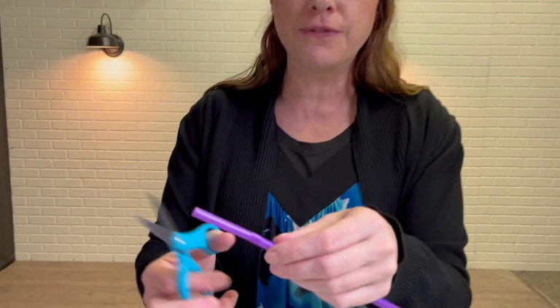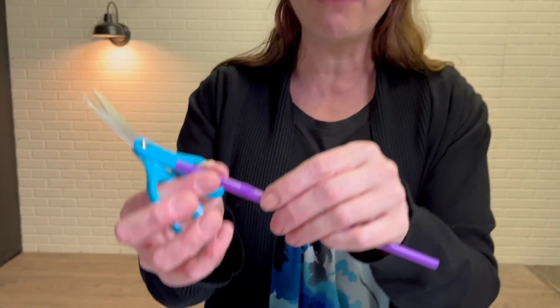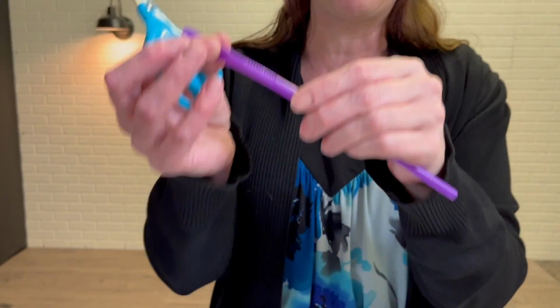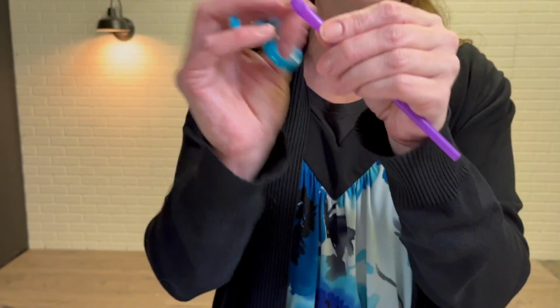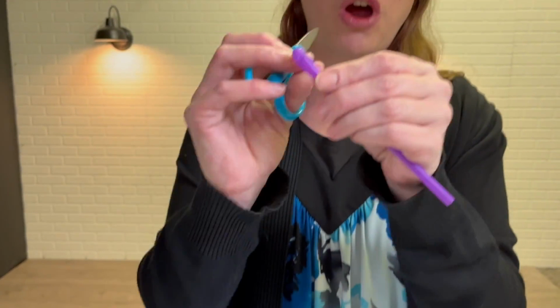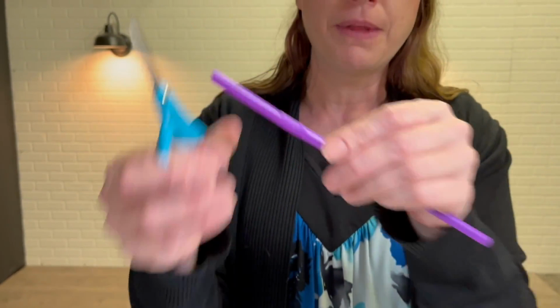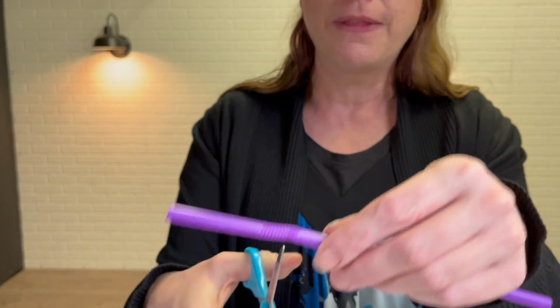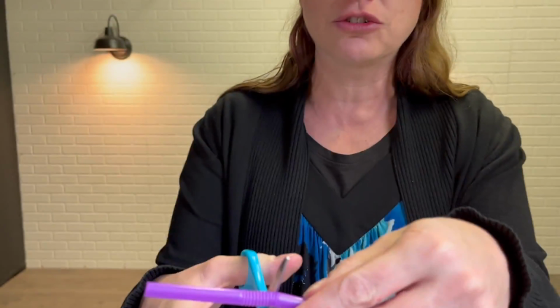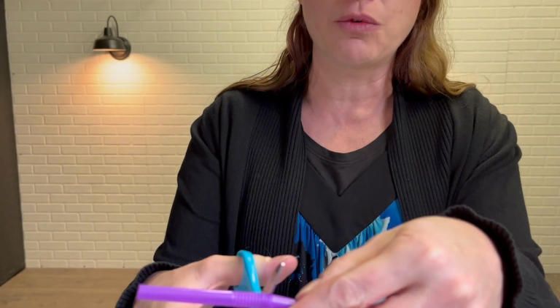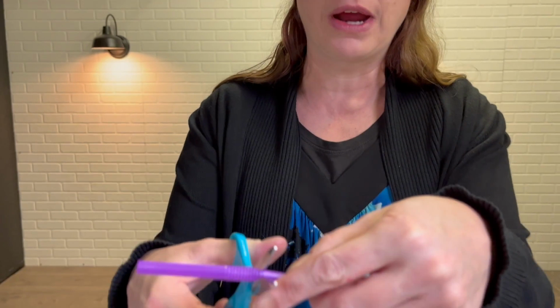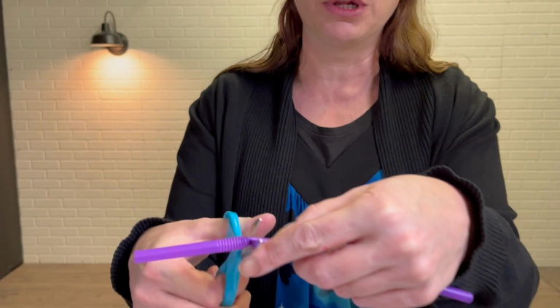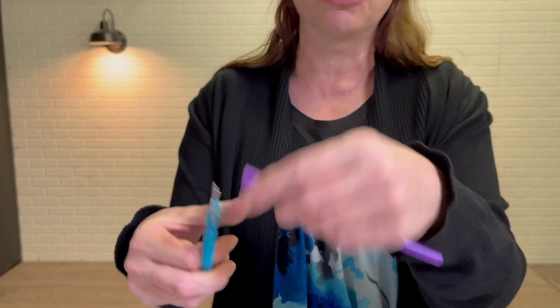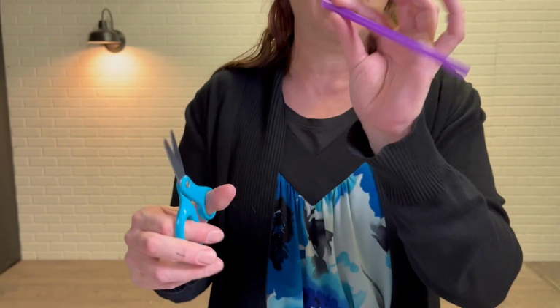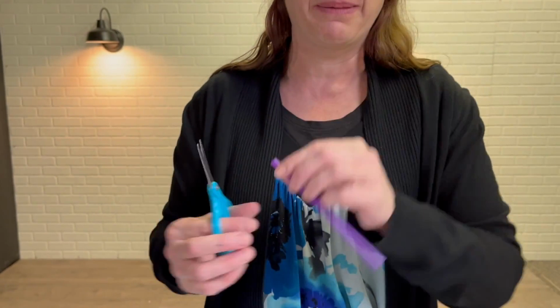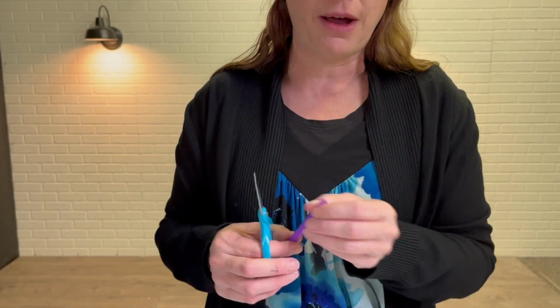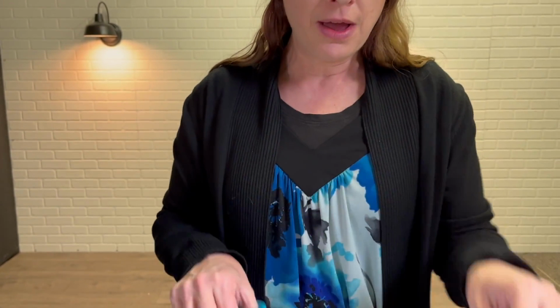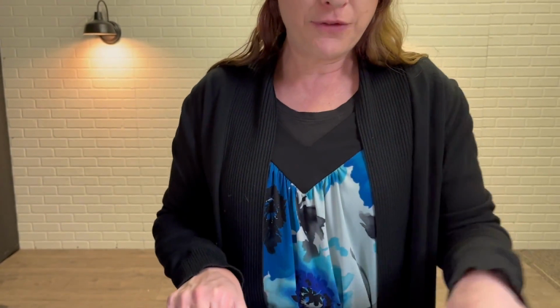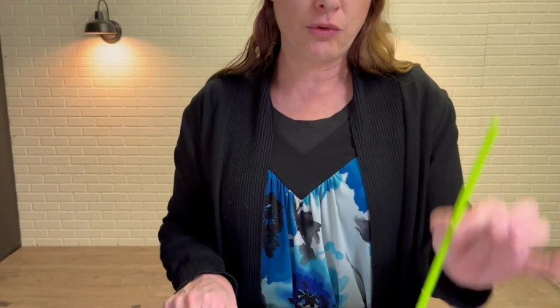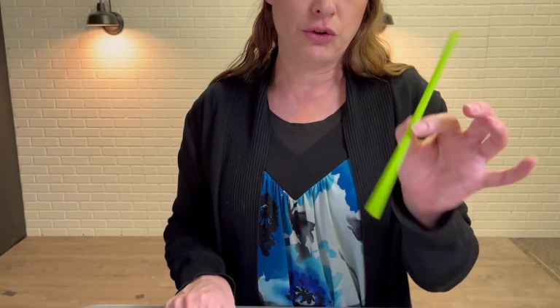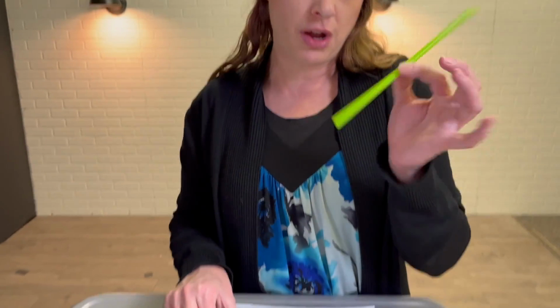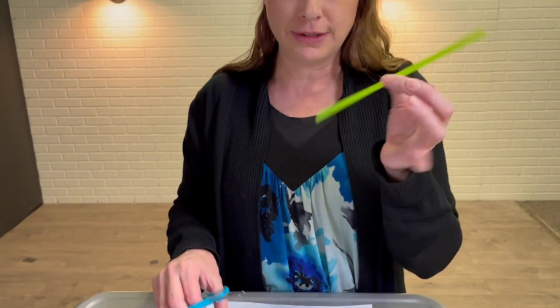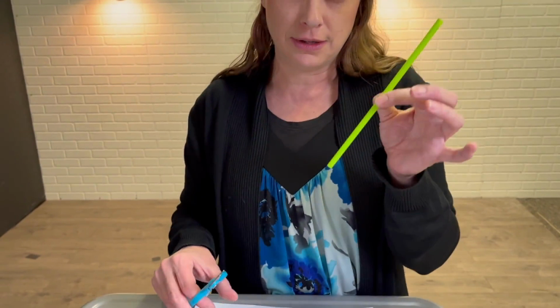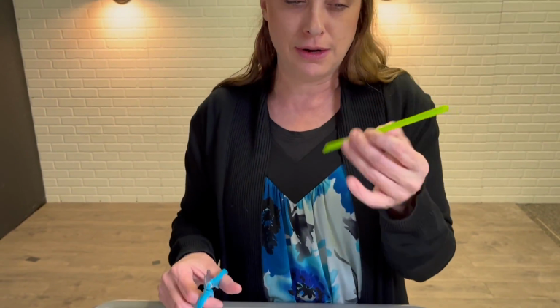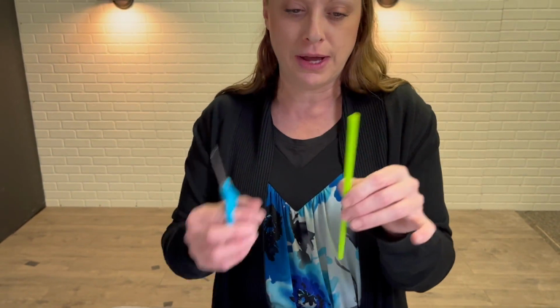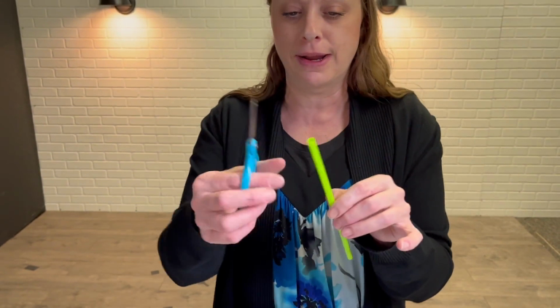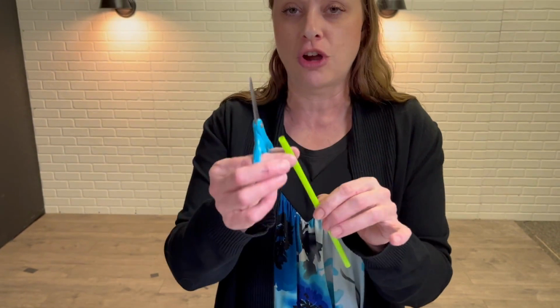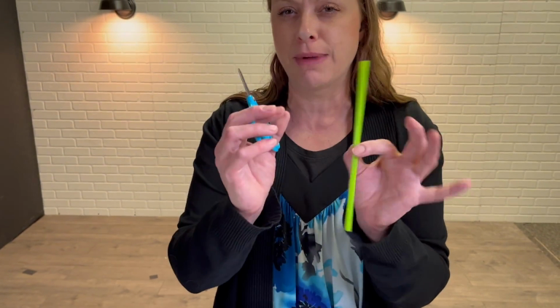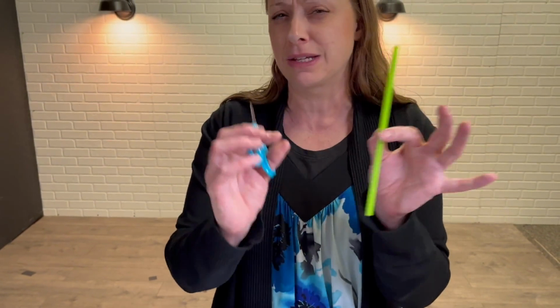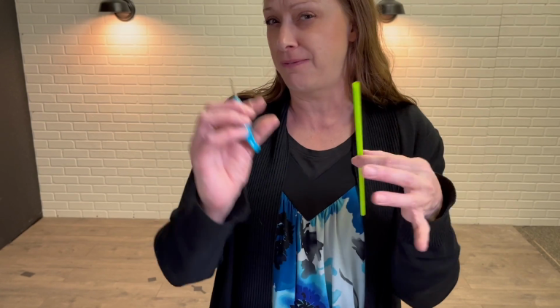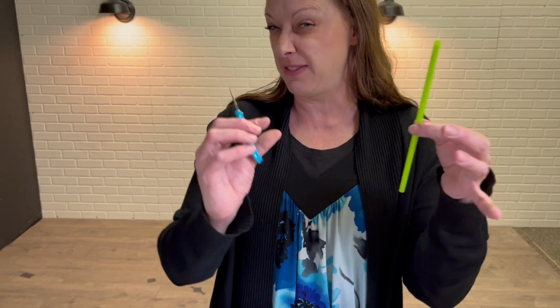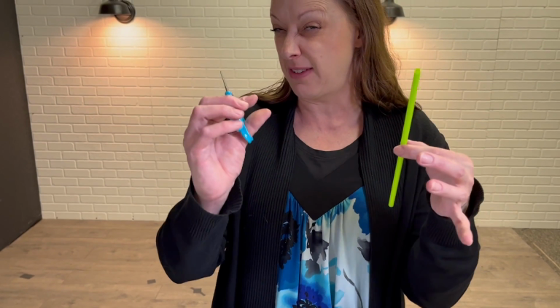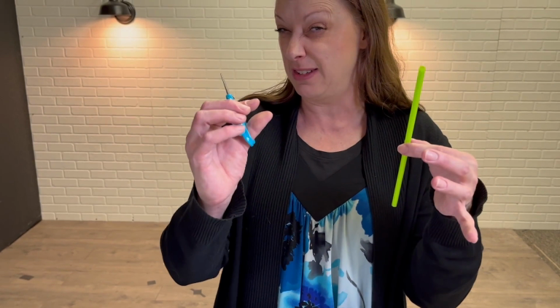If you have a bendy straw, just cut right below the bendy part. If you have a regular straw, cut about an inch off to make it five to seven inches long.